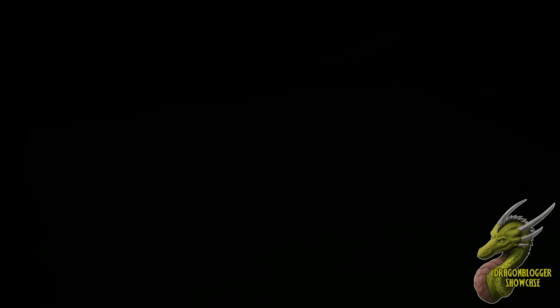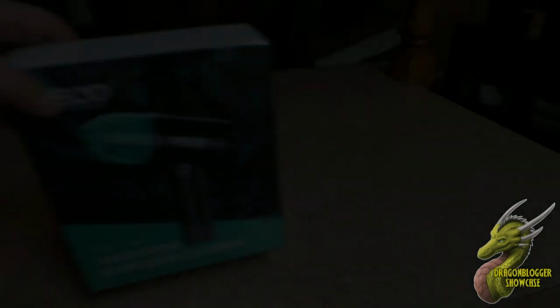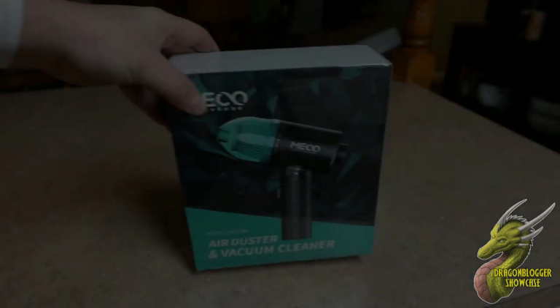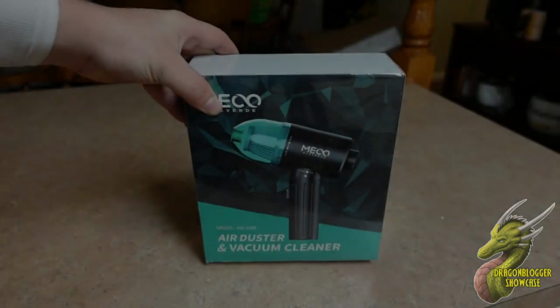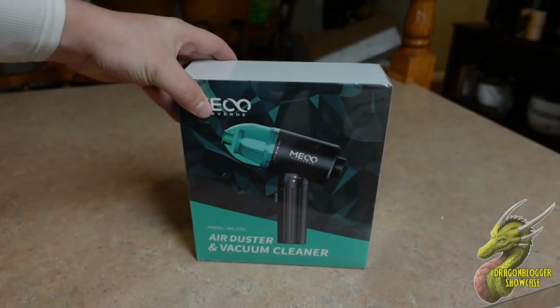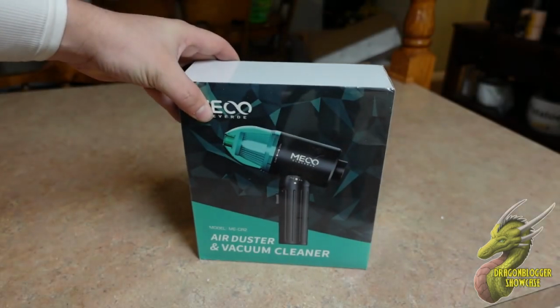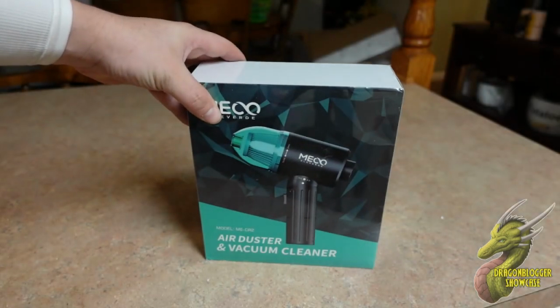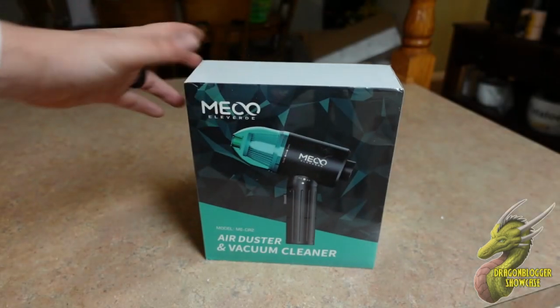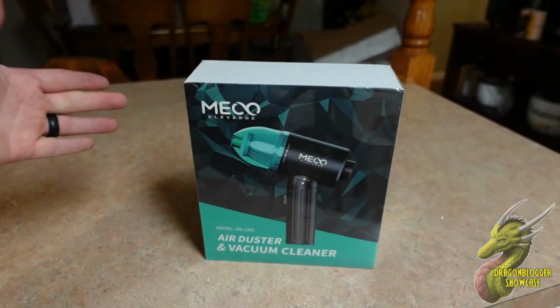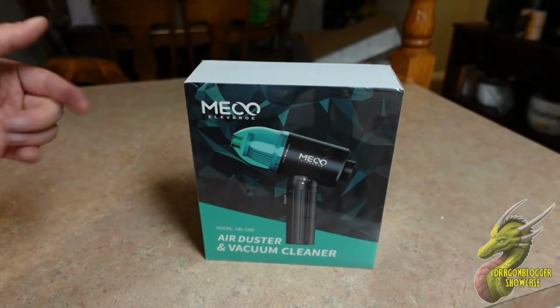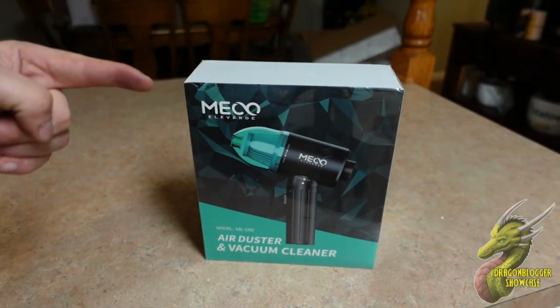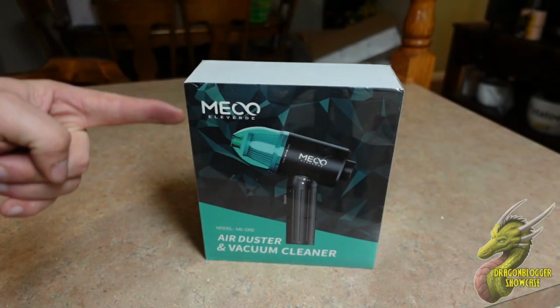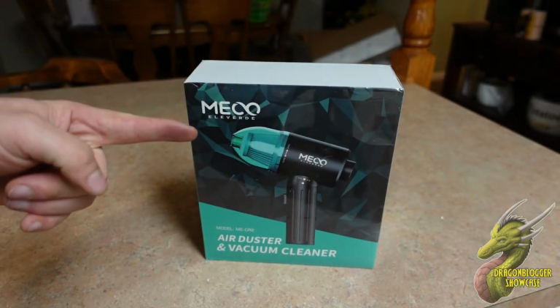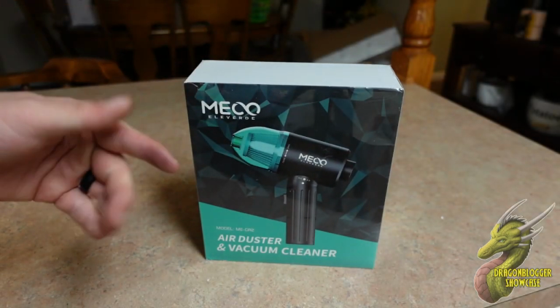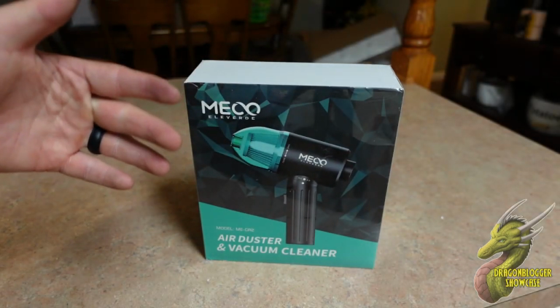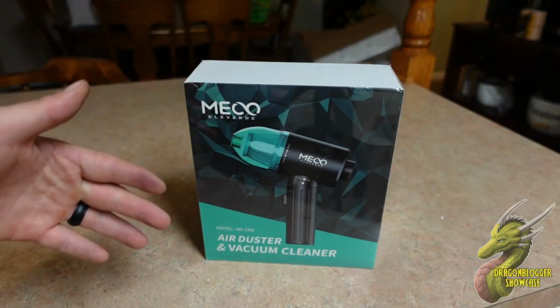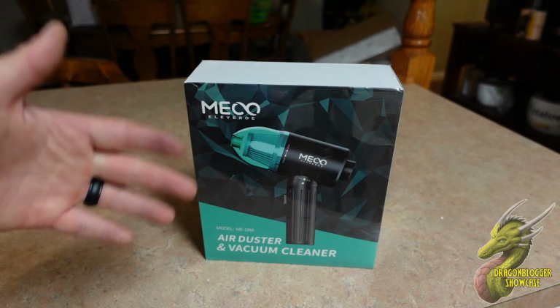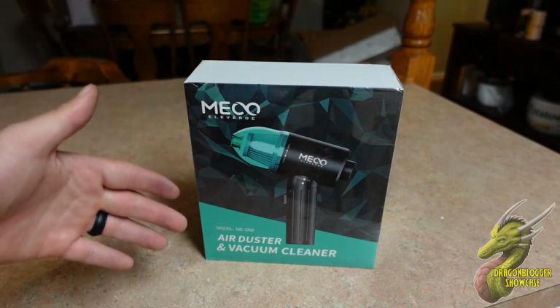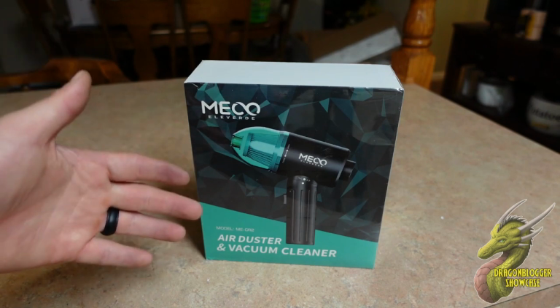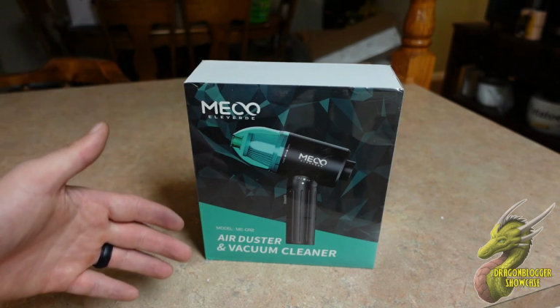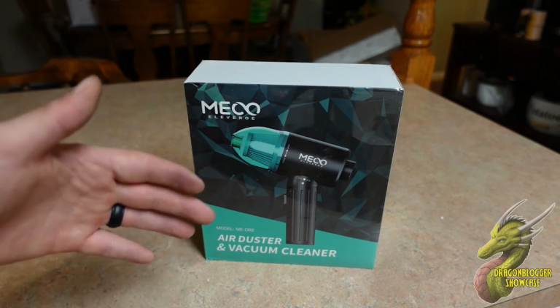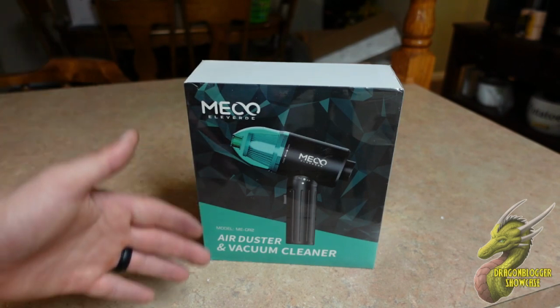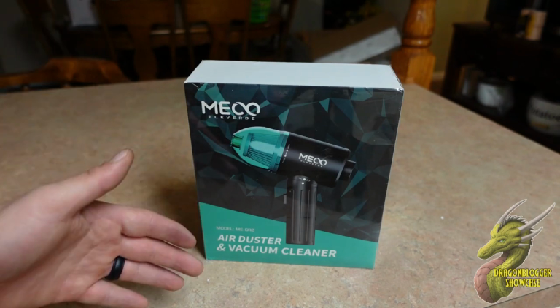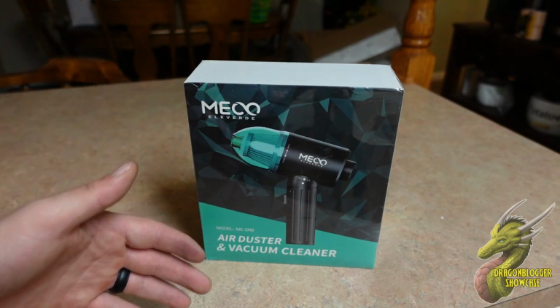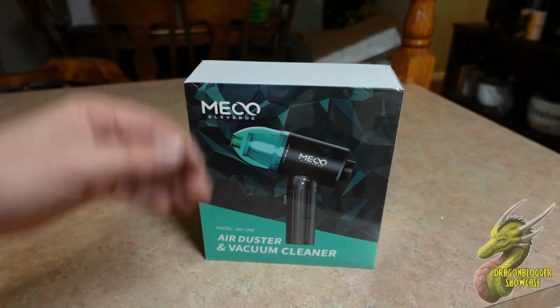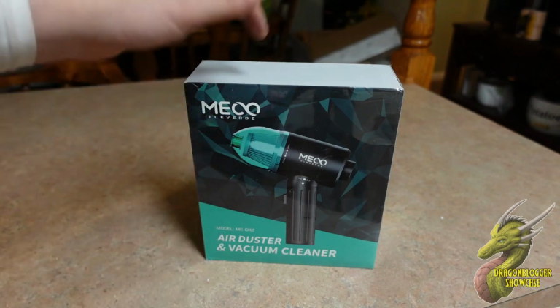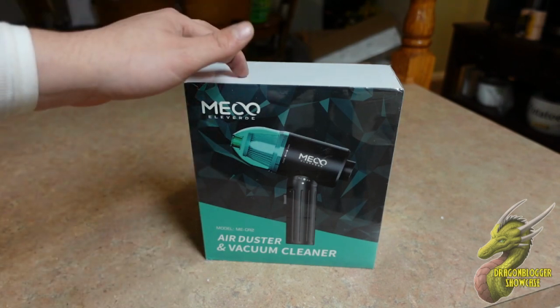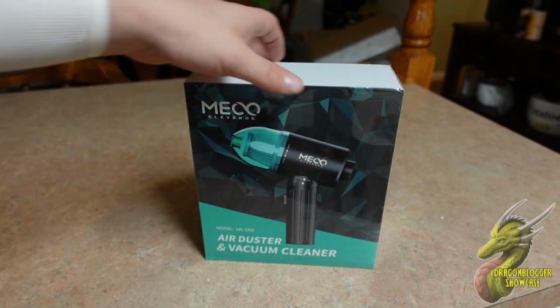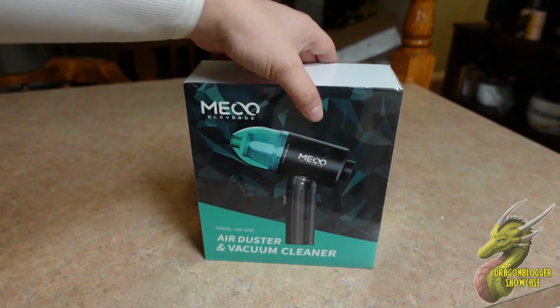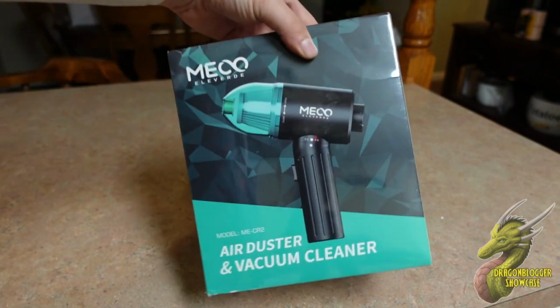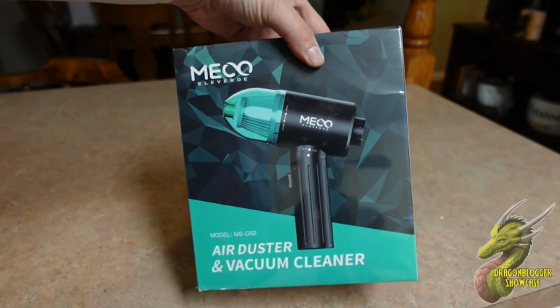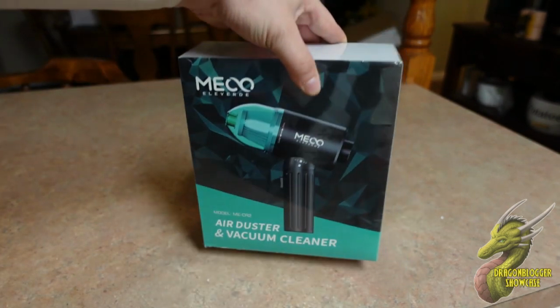What is going on guys, Nate with Dragonblogger Tech and Entertainment. Today we're going to be taking a look at this really awesome portable air duster and vacuum cleaner combo. Let's go ahead and get this unboxed and we'll test it out.